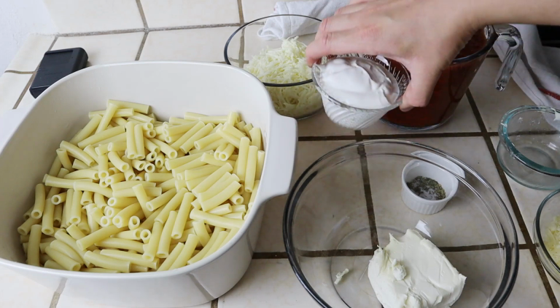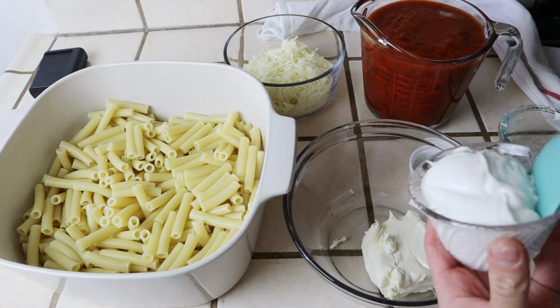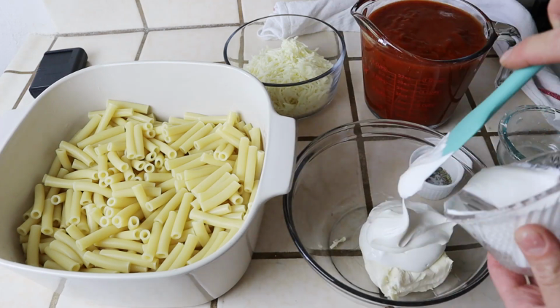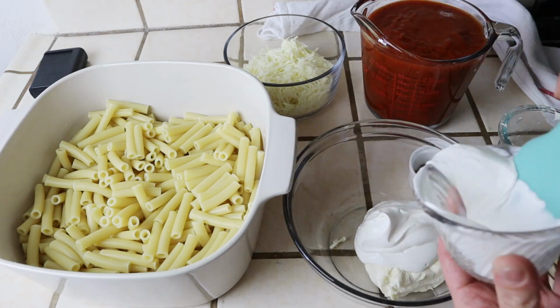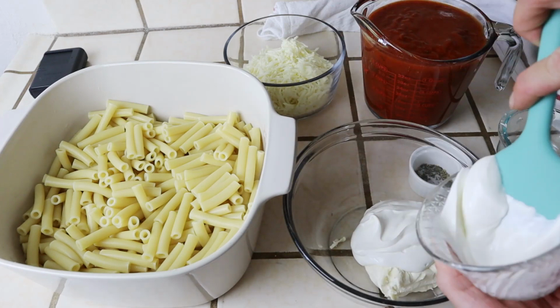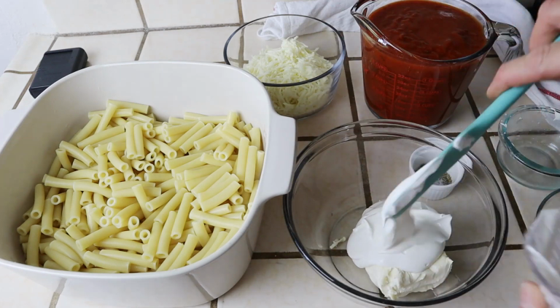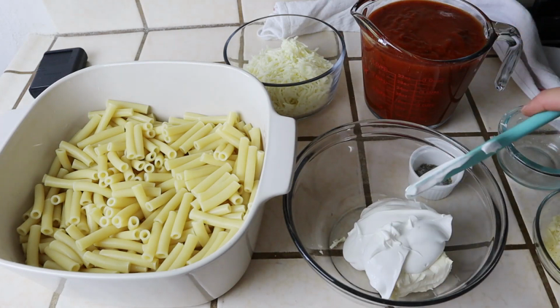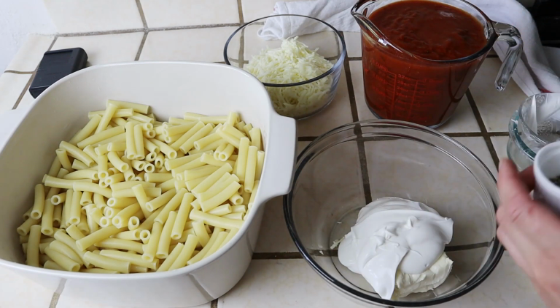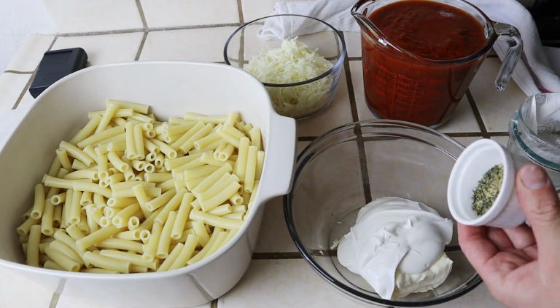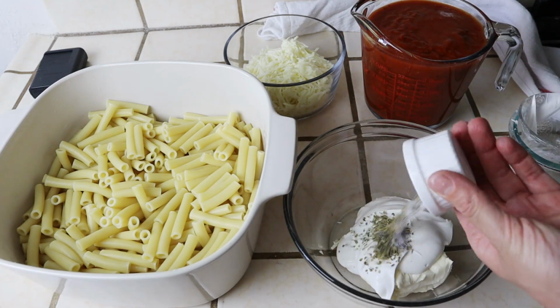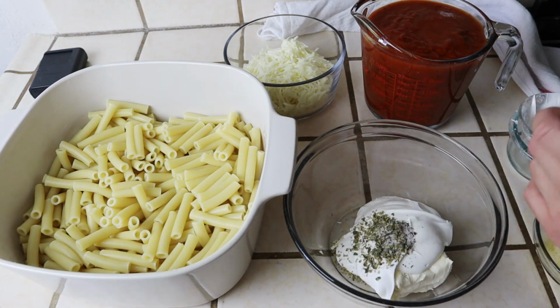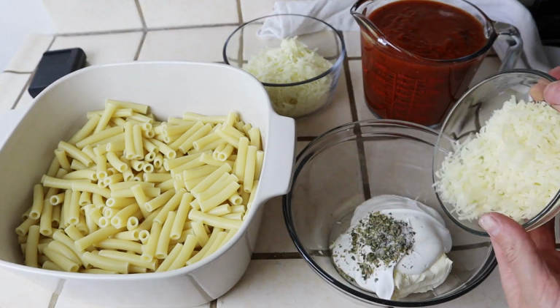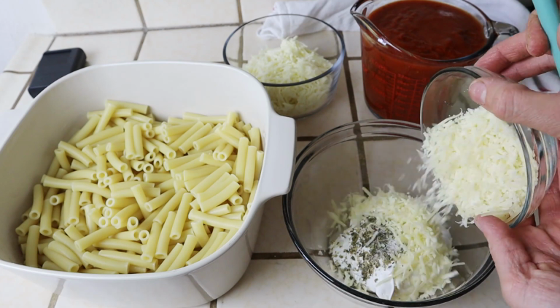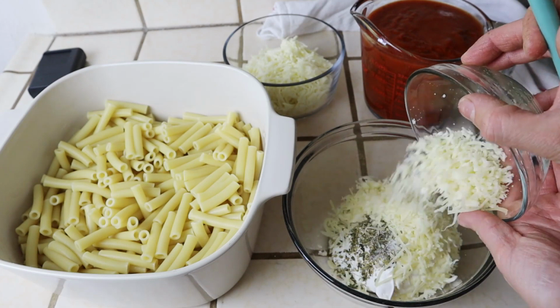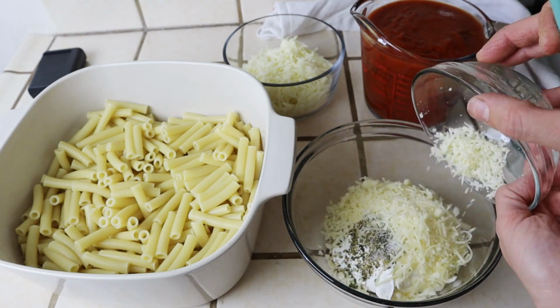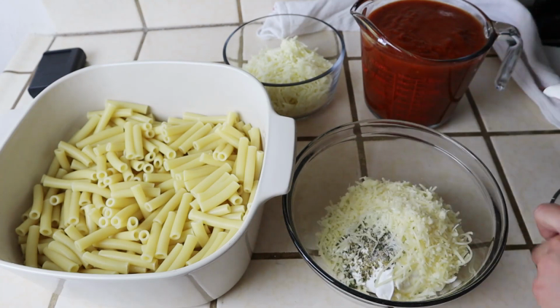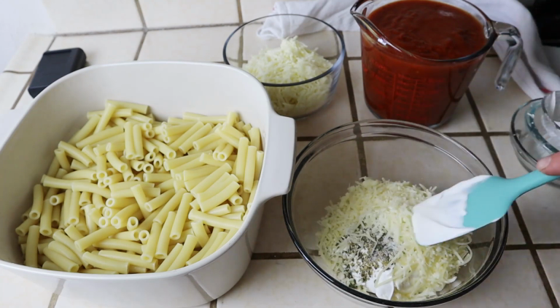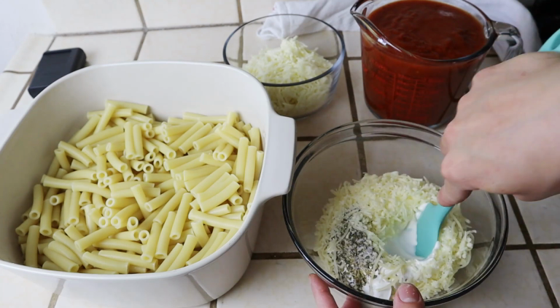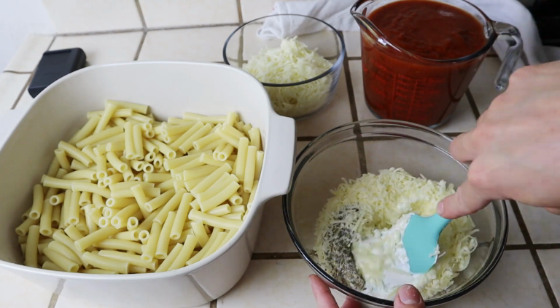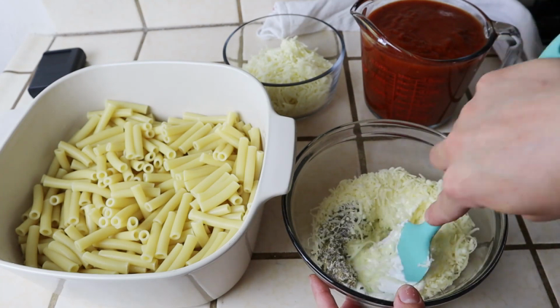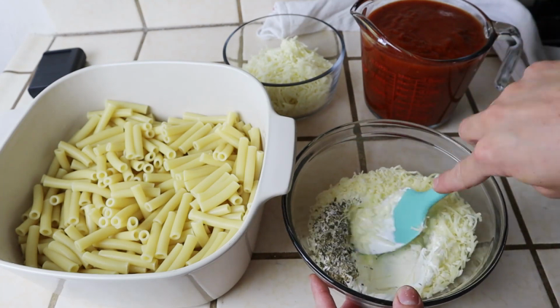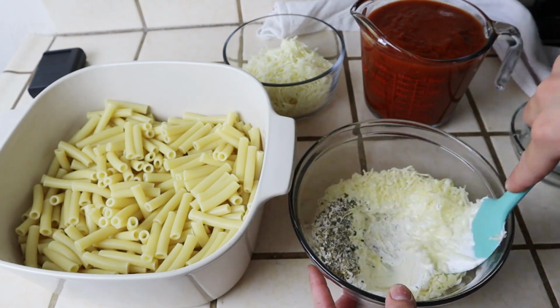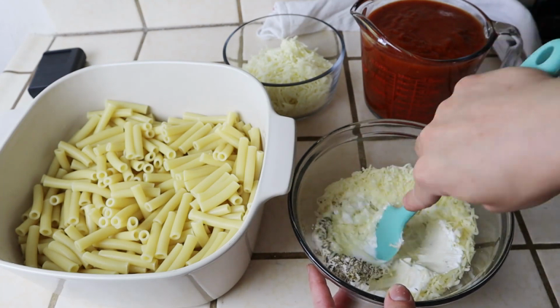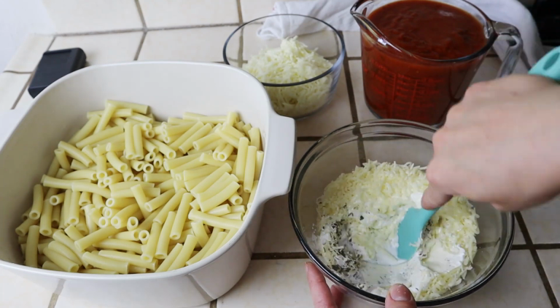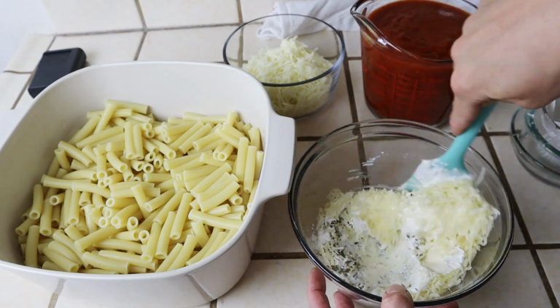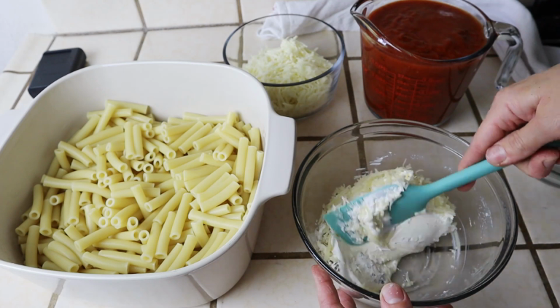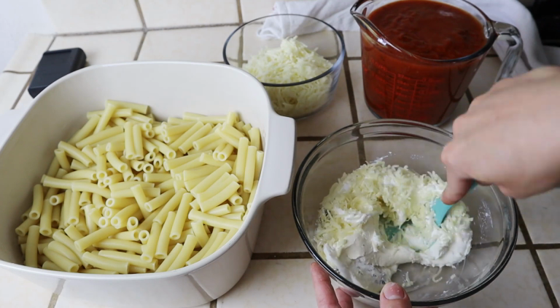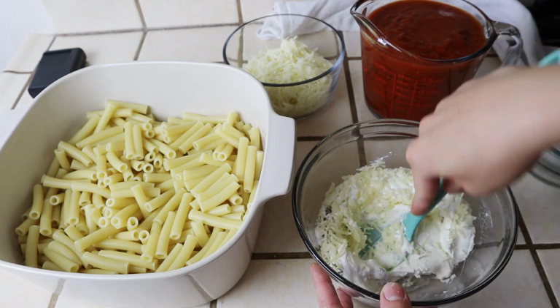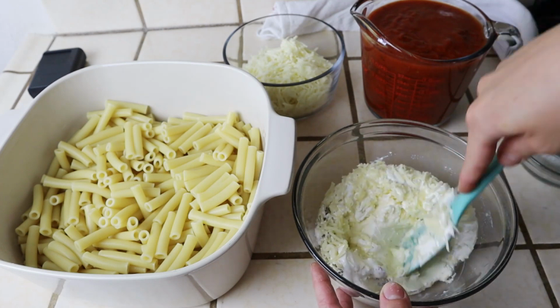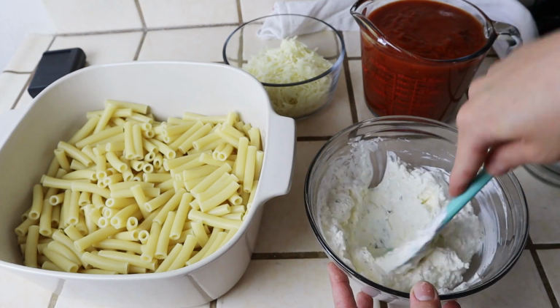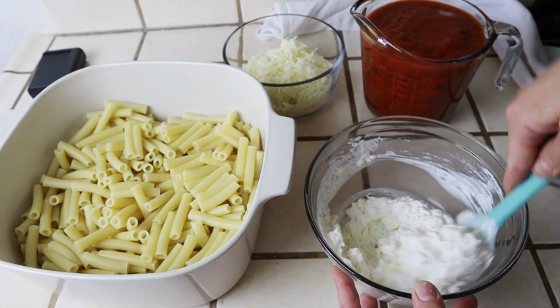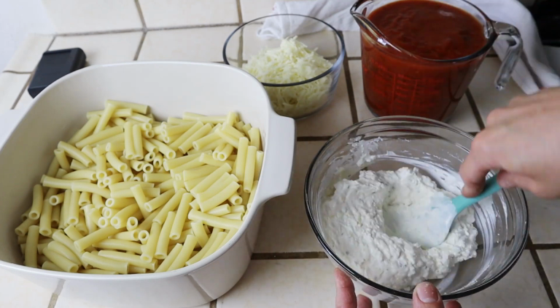In a separate bowl, I'm adding four ounces of softened cream cheese along with a half cup of sour cream, some seasoning, and a half cup of shredded Parmesan cheese. Mix this up until it's all combined, then add this to the steaming hot pasta.